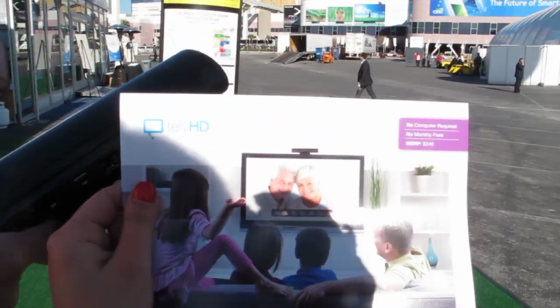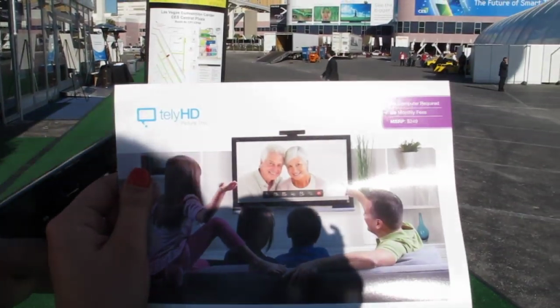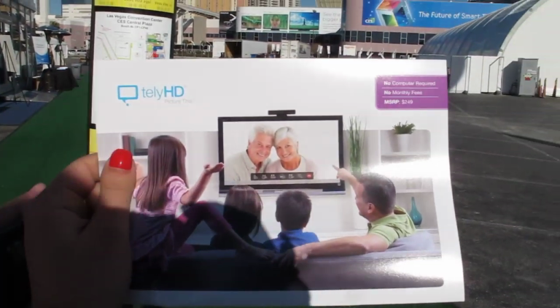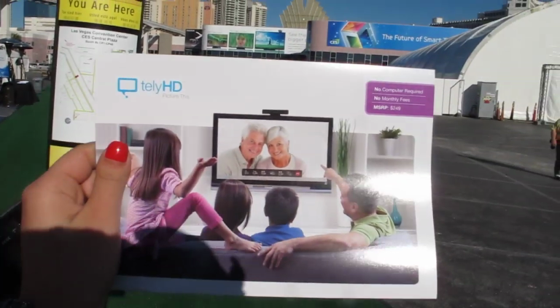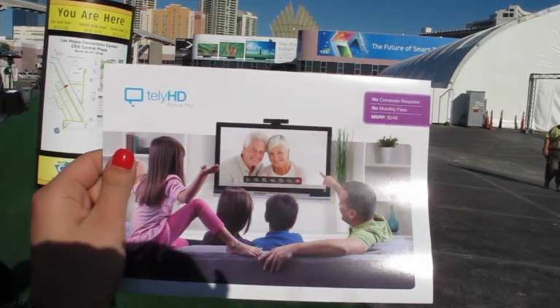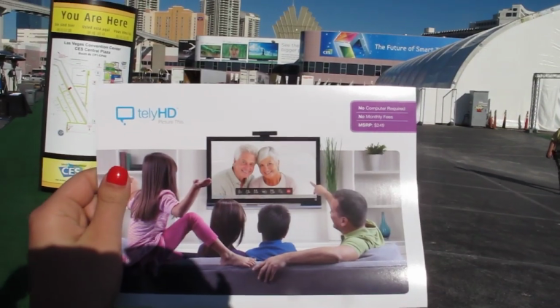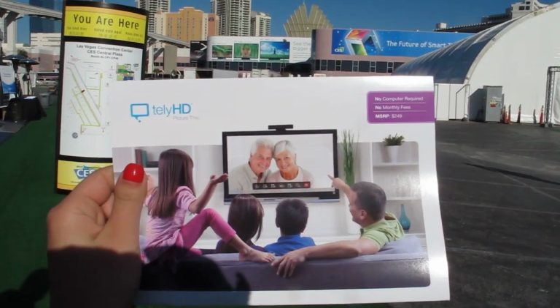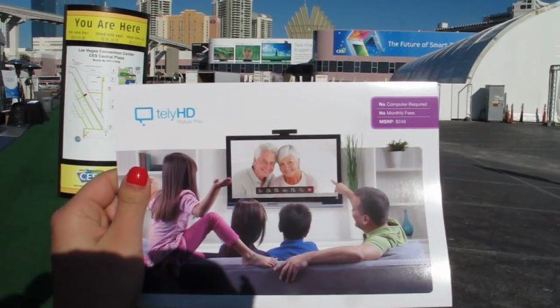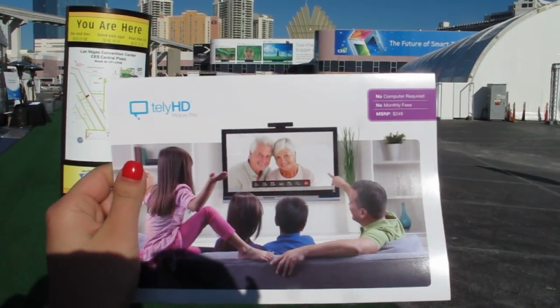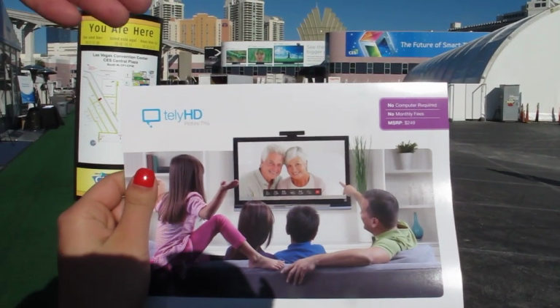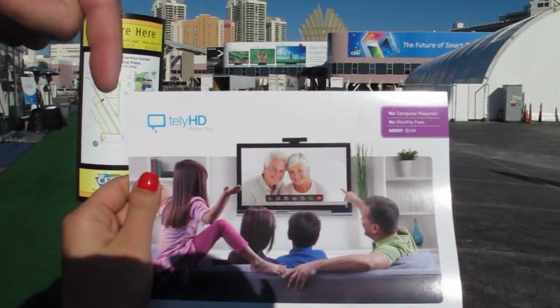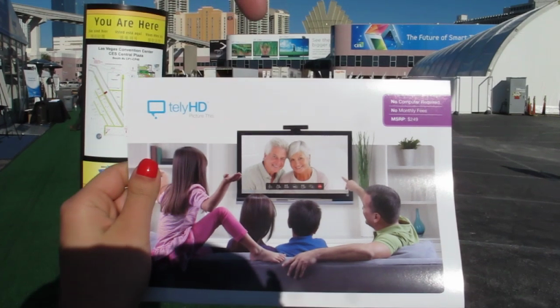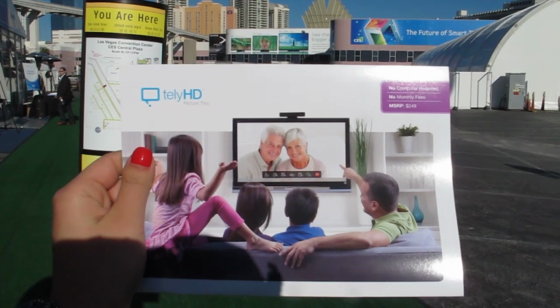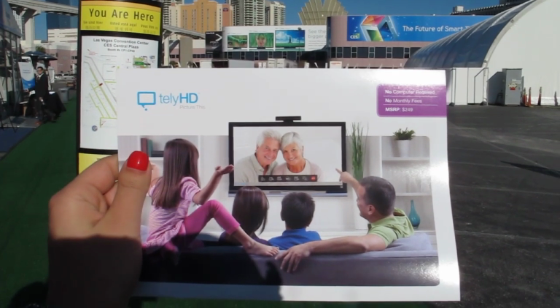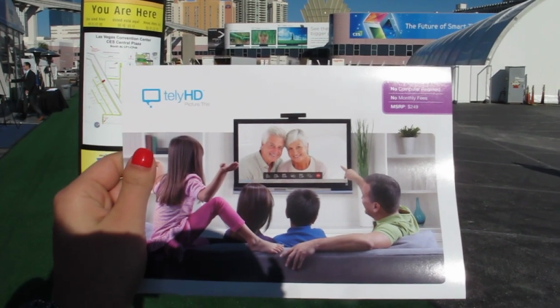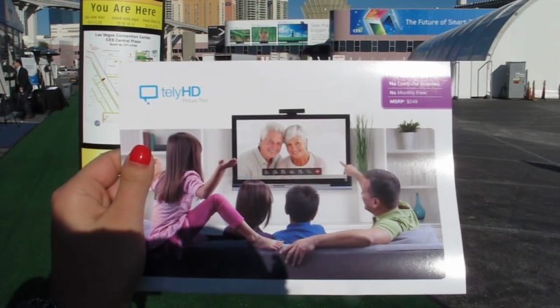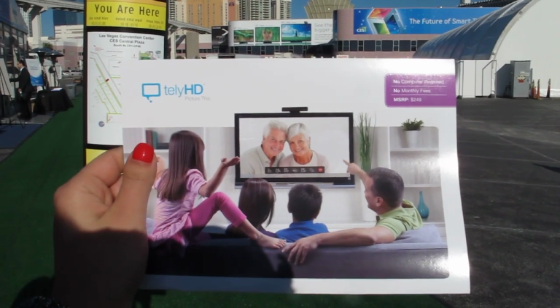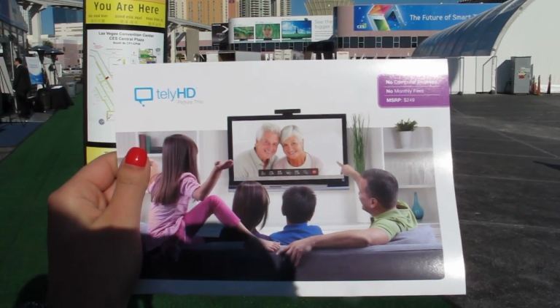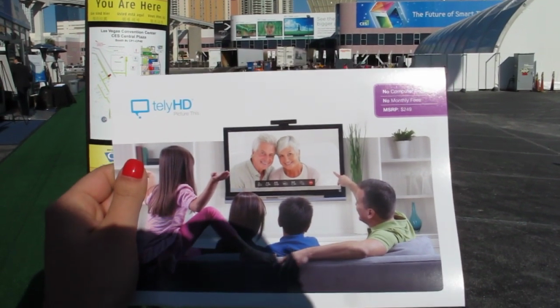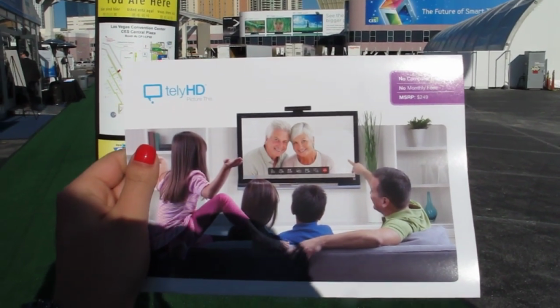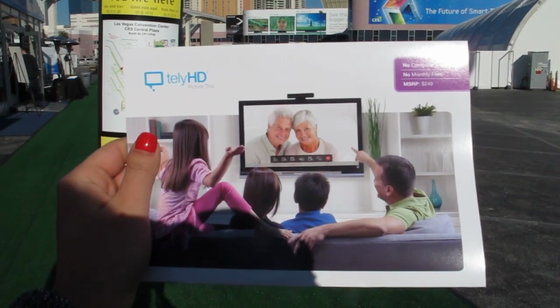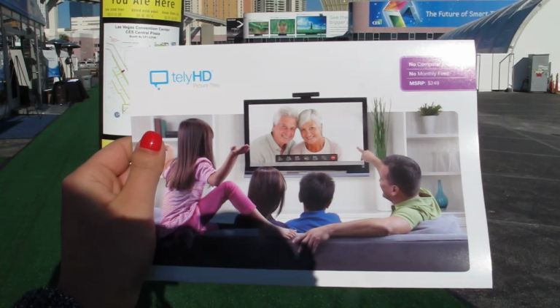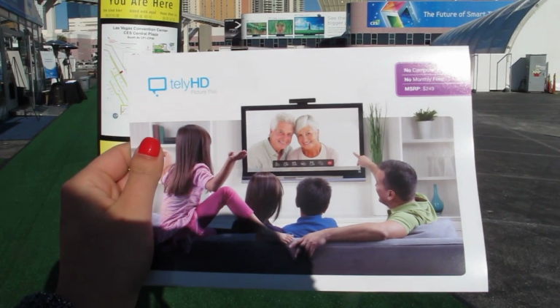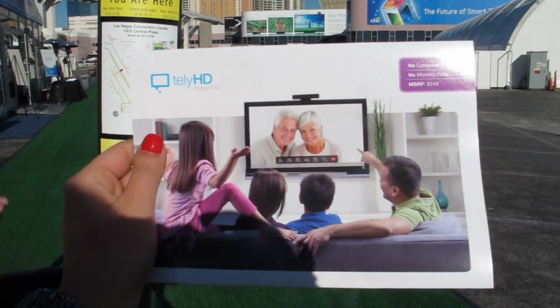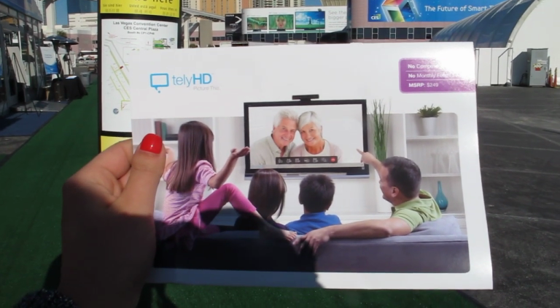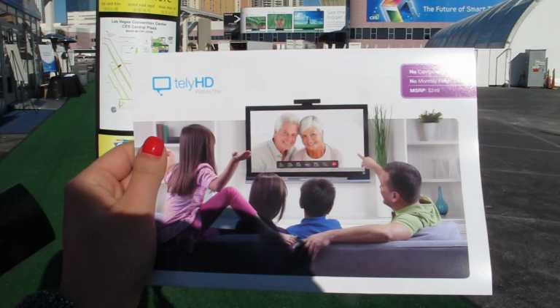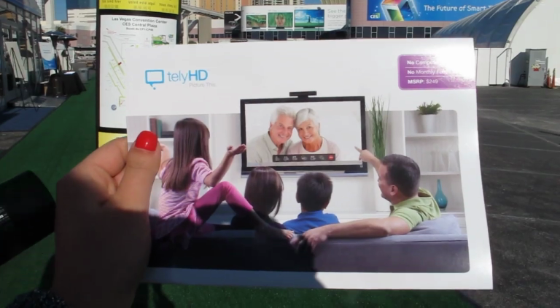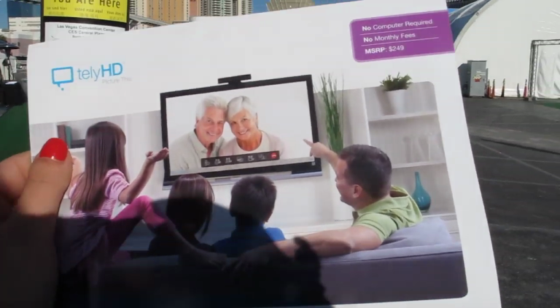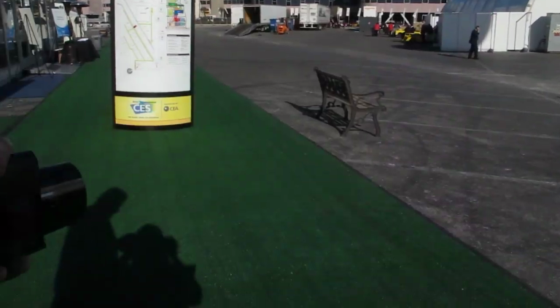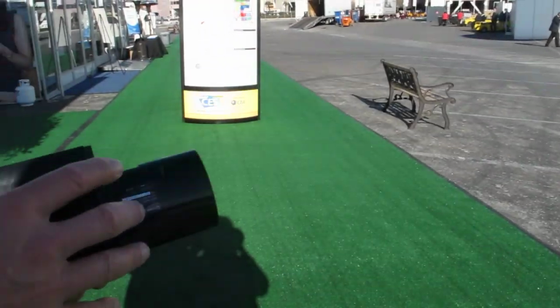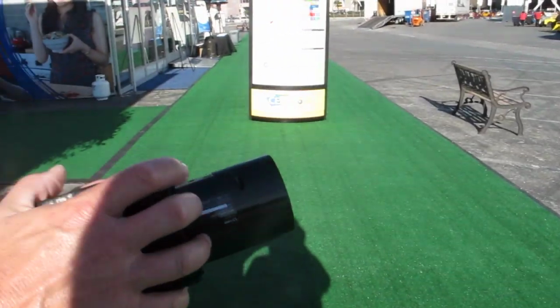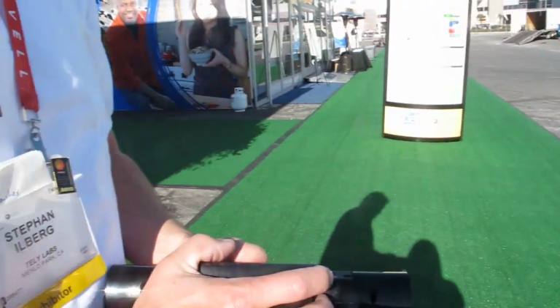This is kind of what it looks like if you're putting this on your TV — this is what it would look like in a video call. Big screen TV, and you really get a very immersive experience with the other side.